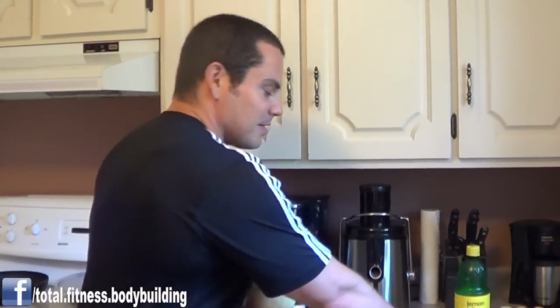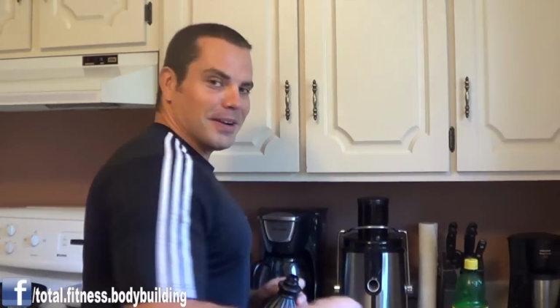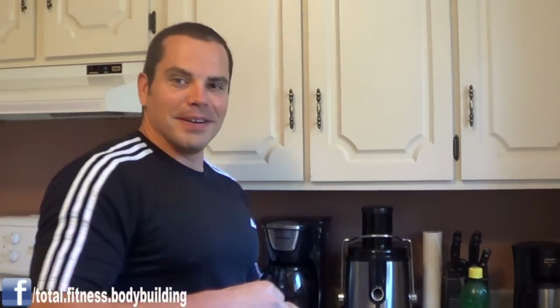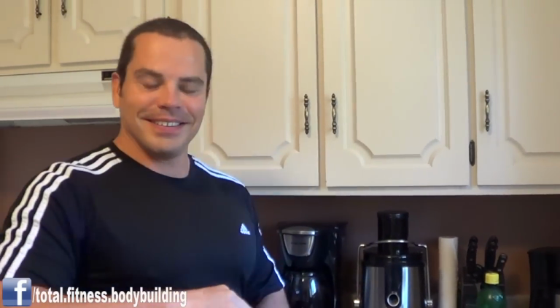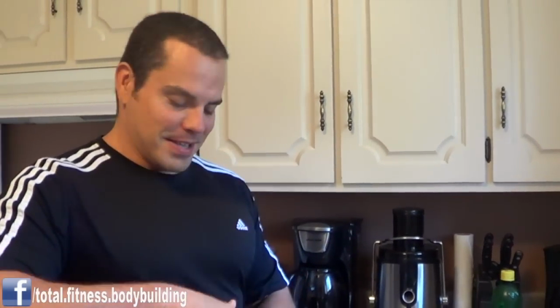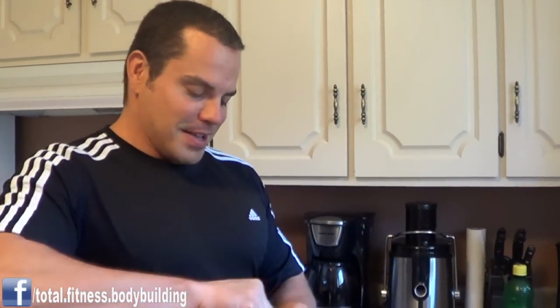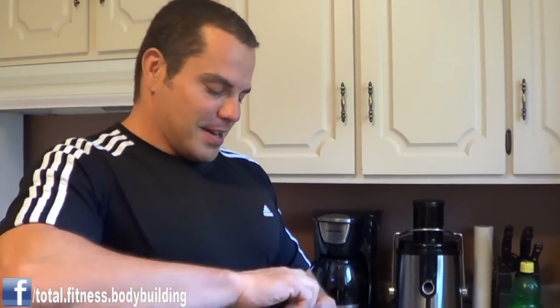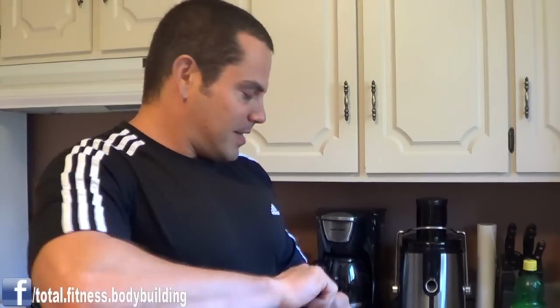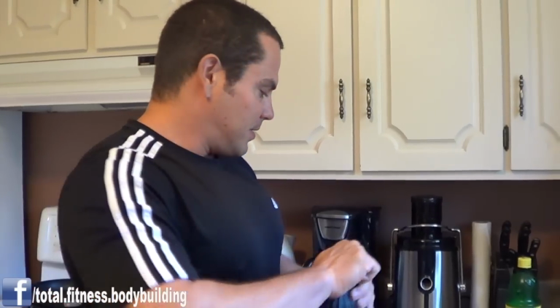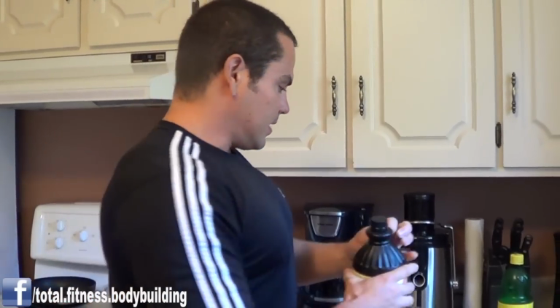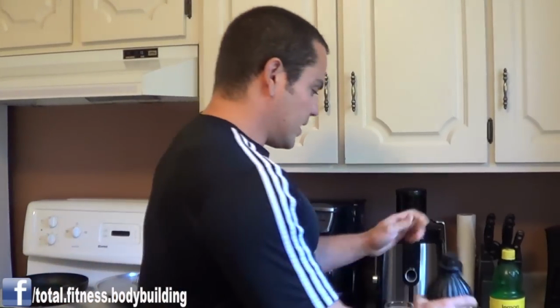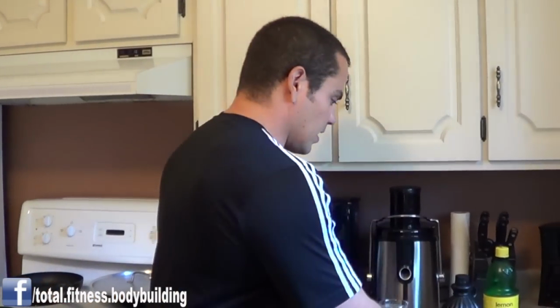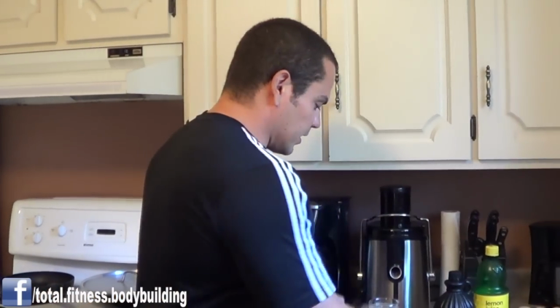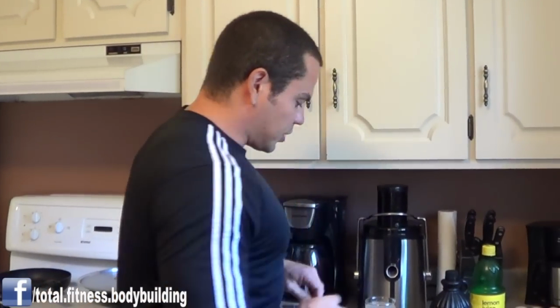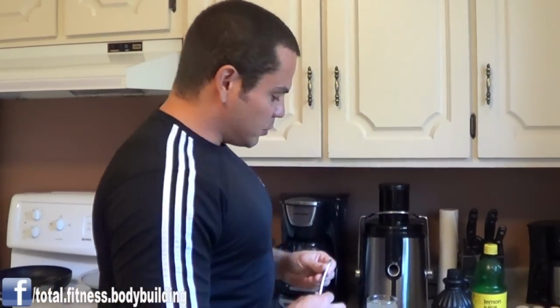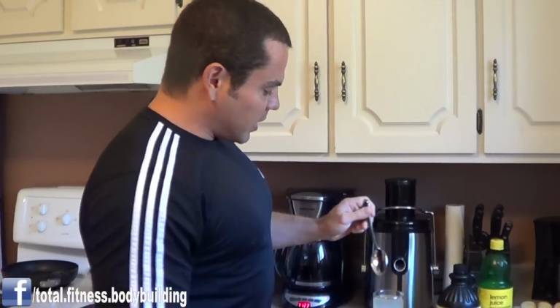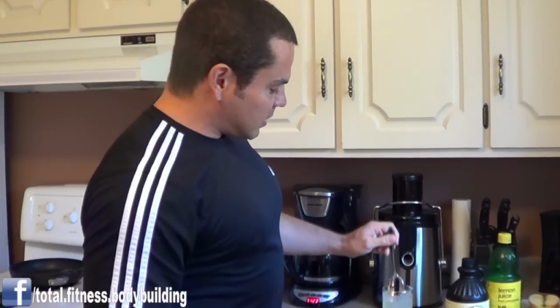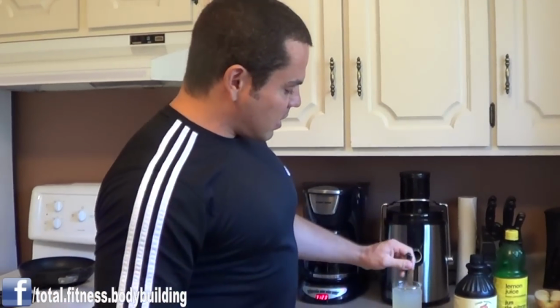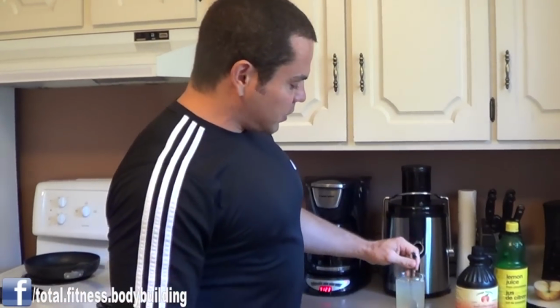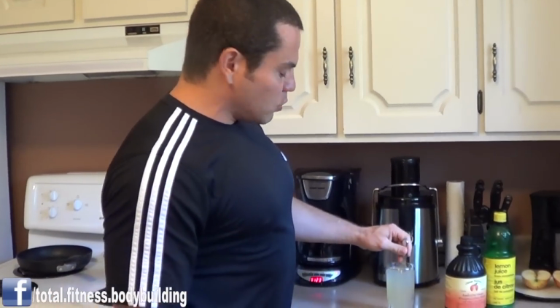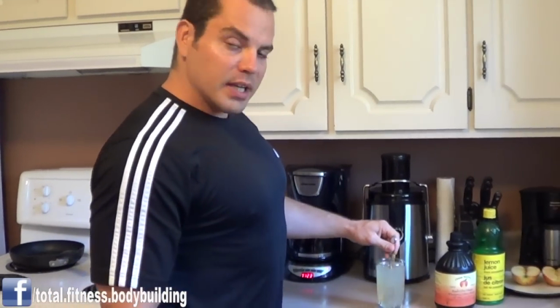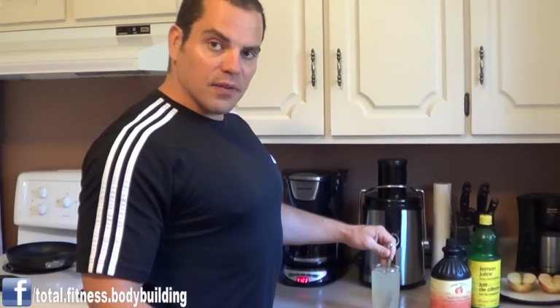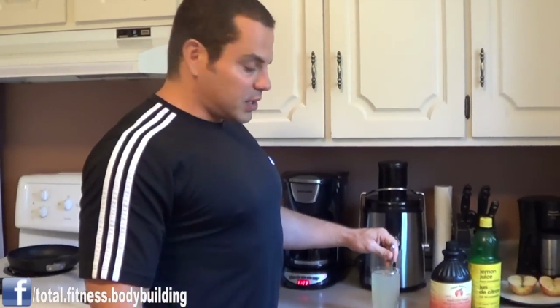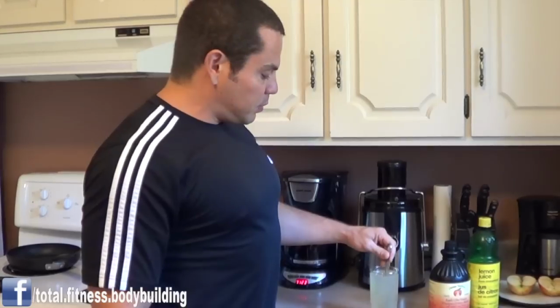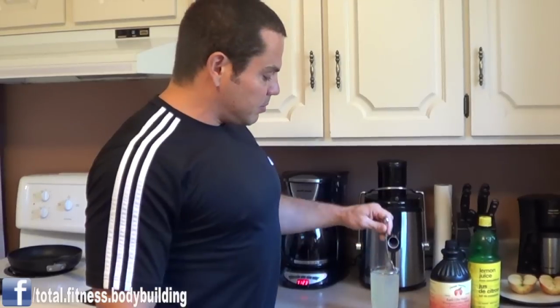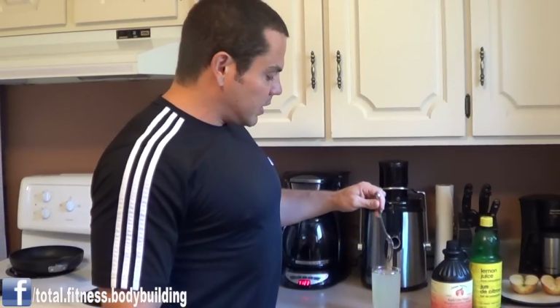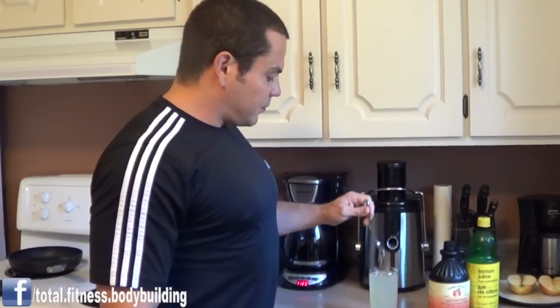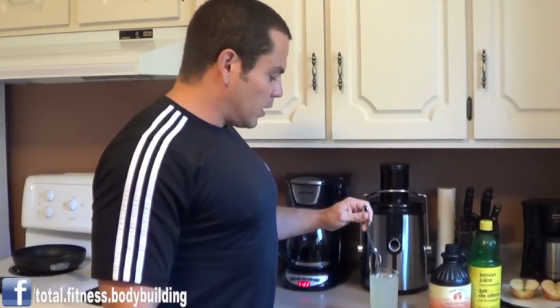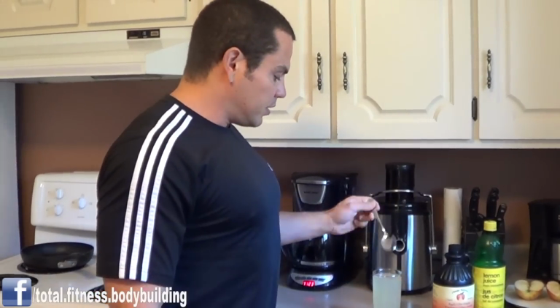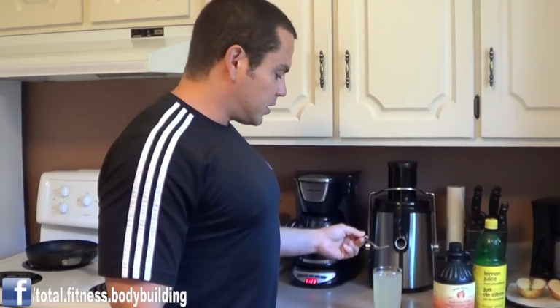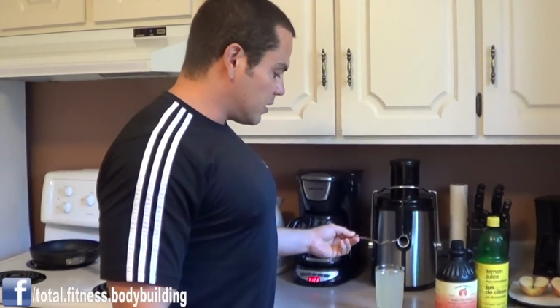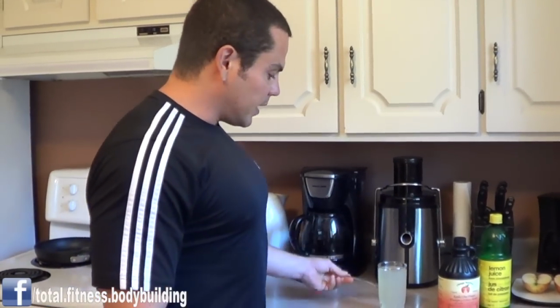There we go. That's our concoction. You would drink this every single morning as the first thing you put in your body to help get your day started off right.